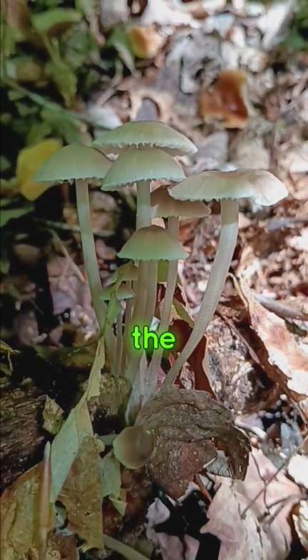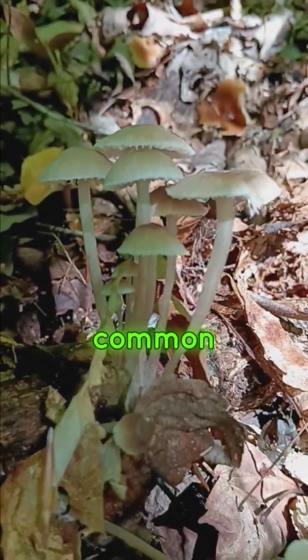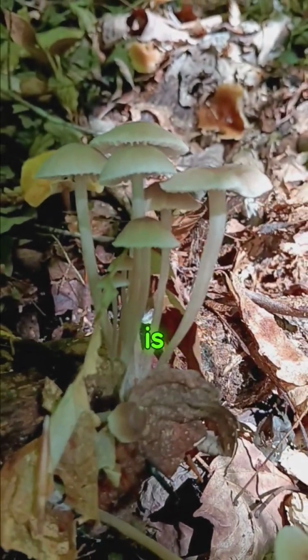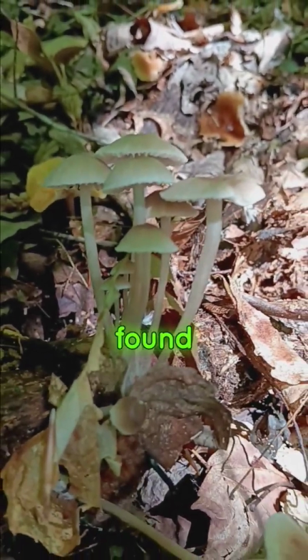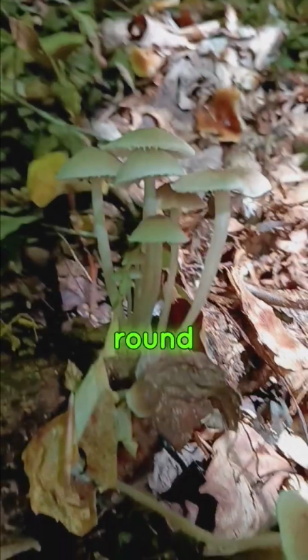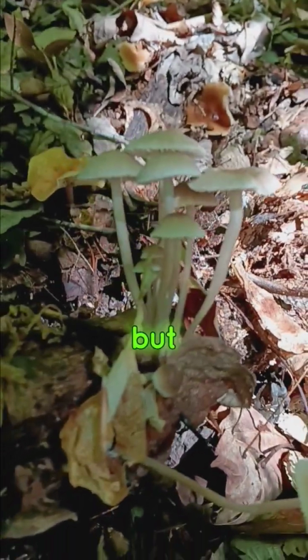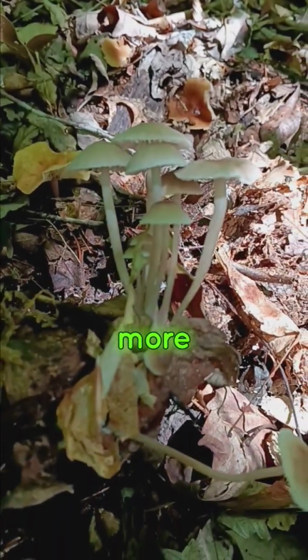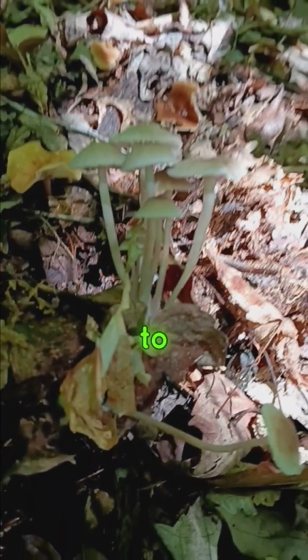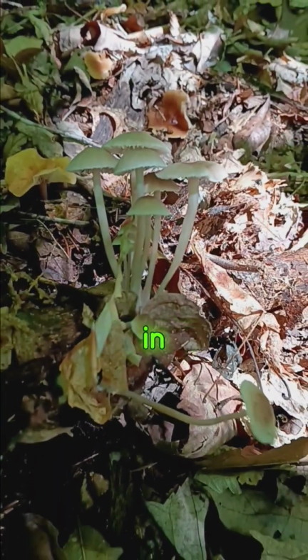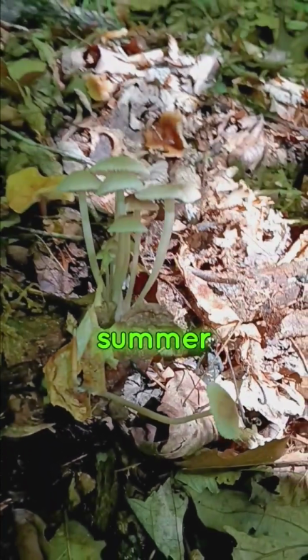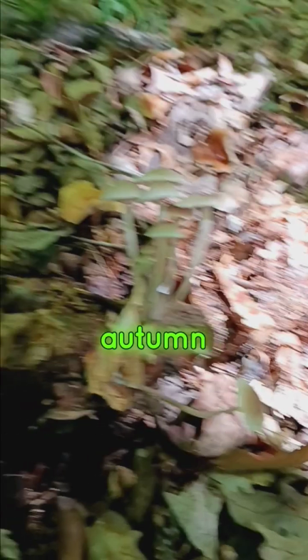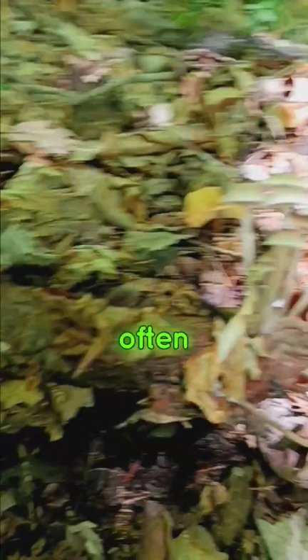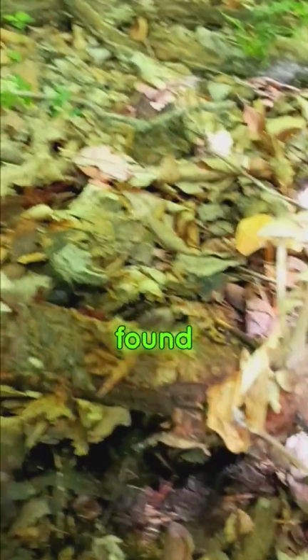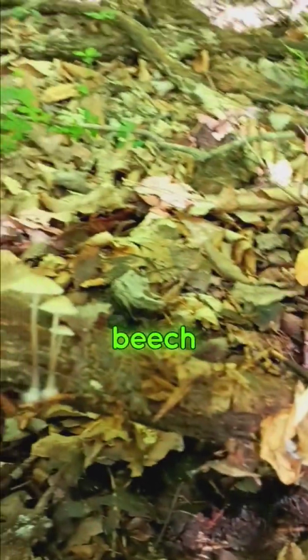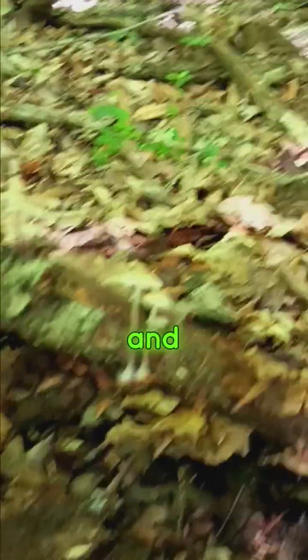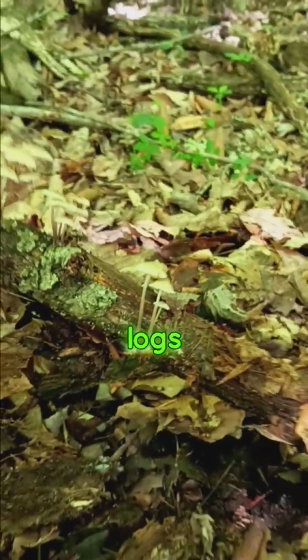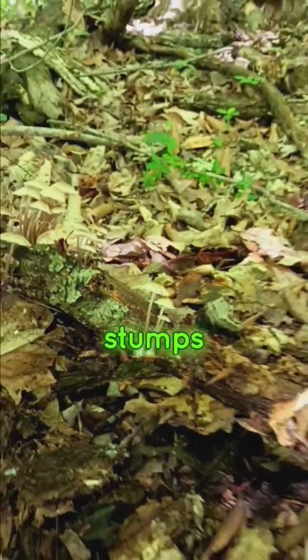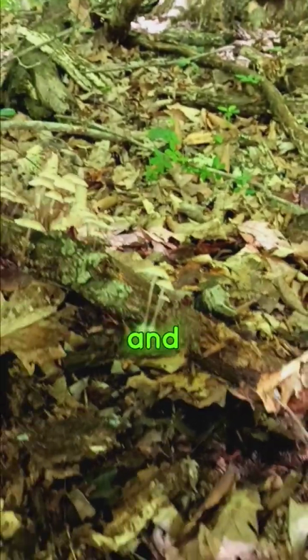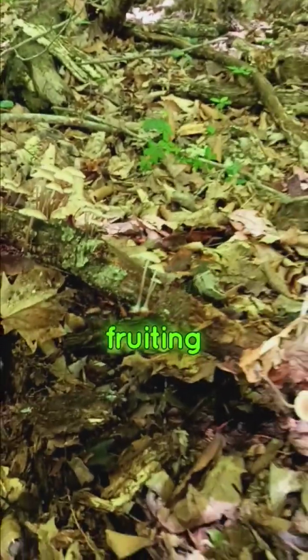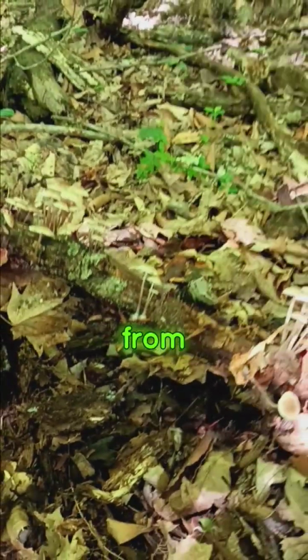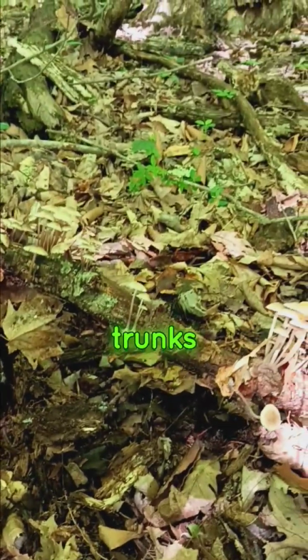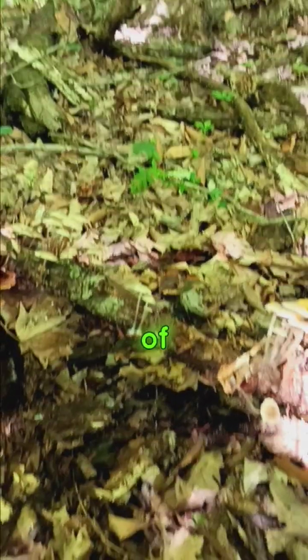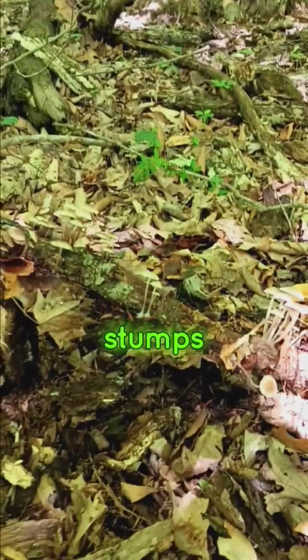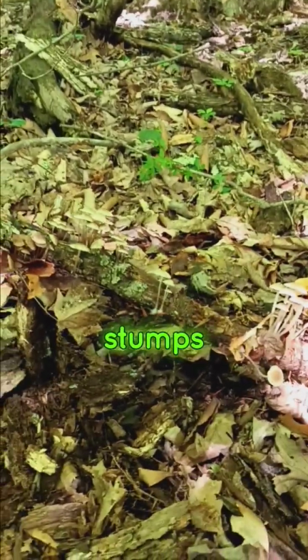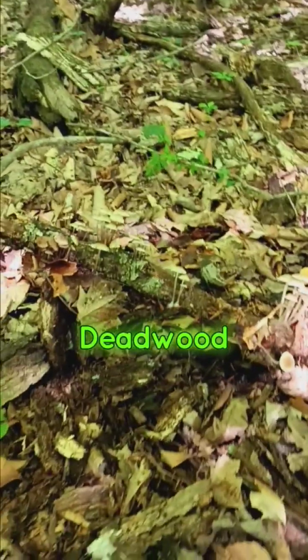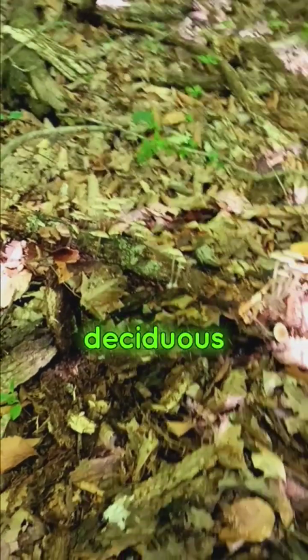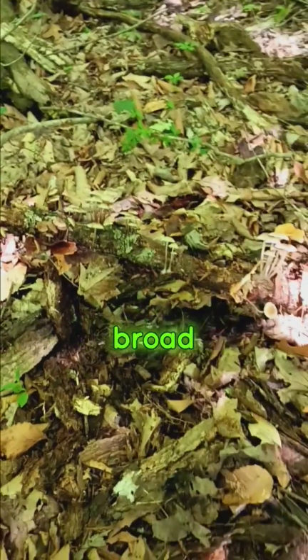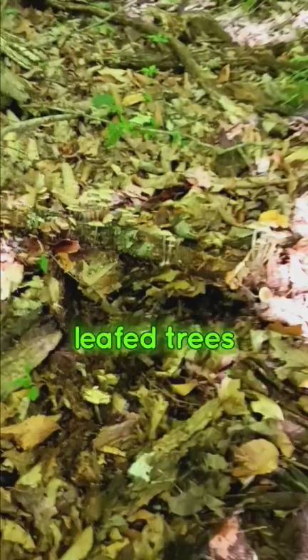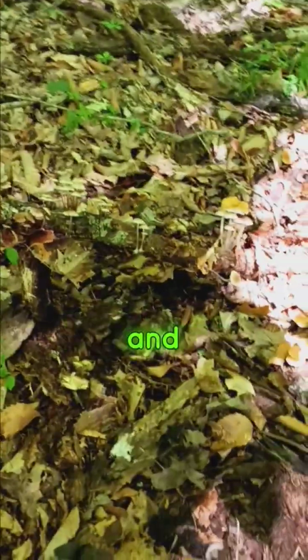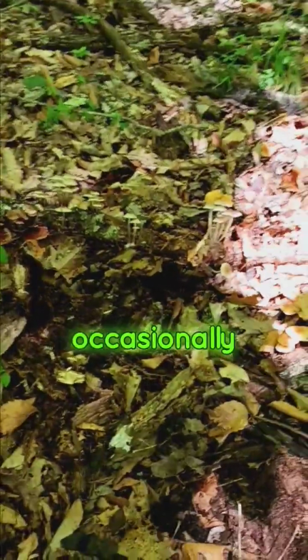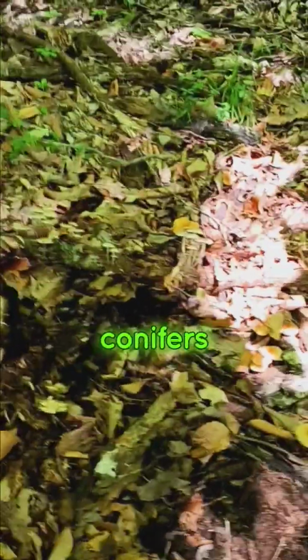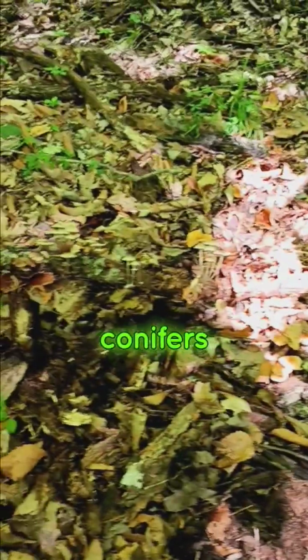The common bonnet is found year-round, but it's more likely to be found in summer and autumn. It's often found on beech and oak logs, stumps, and fruiting from the trunks of stumps, deadwood, deciduous broadleaf trees, and occasionally conifers.